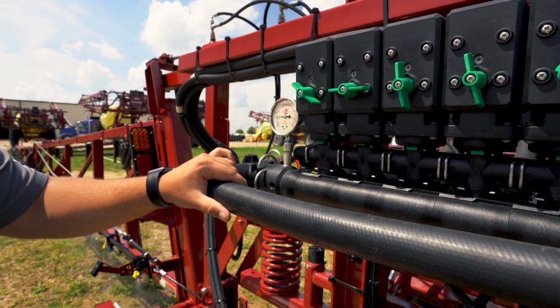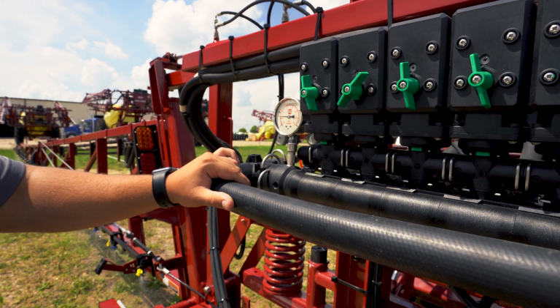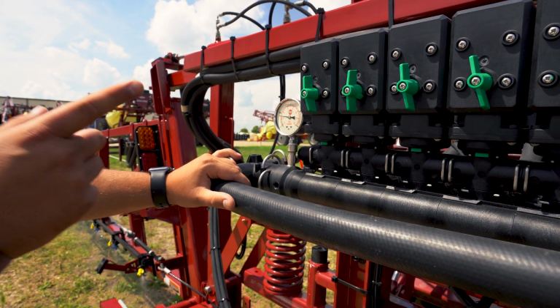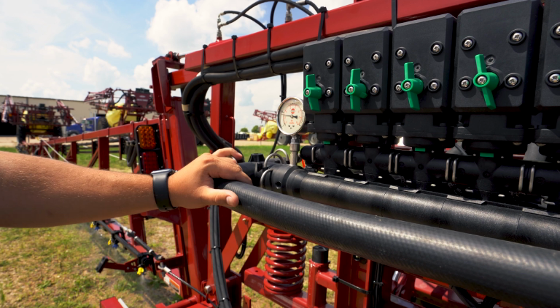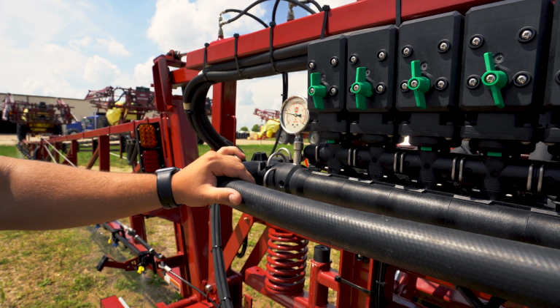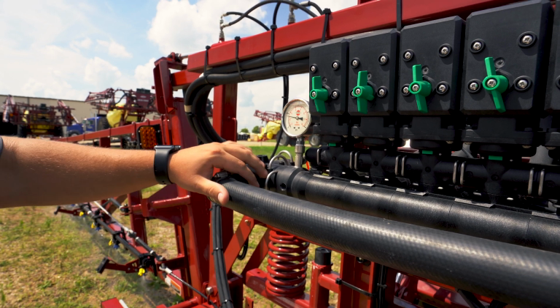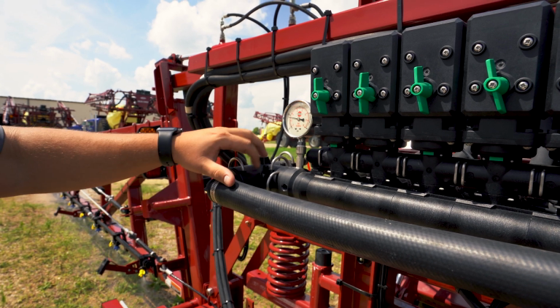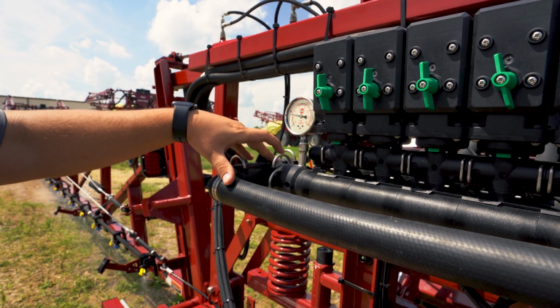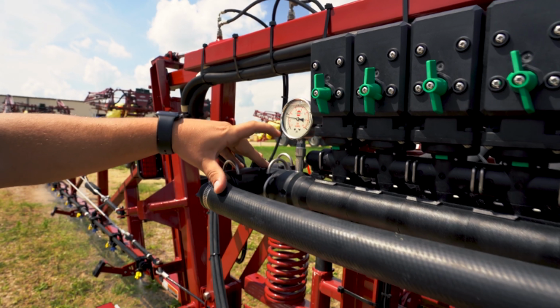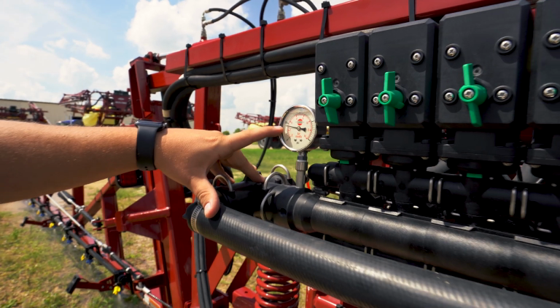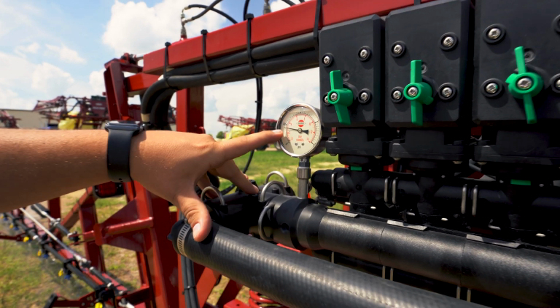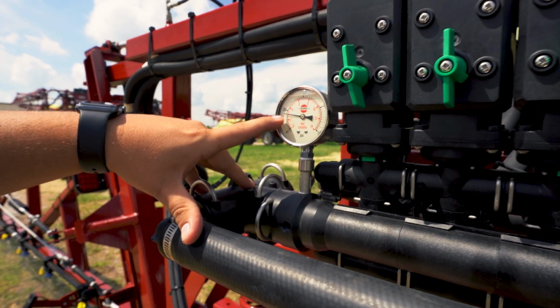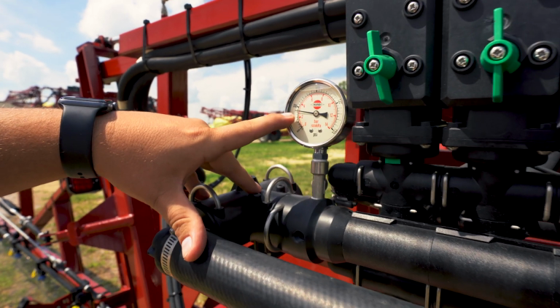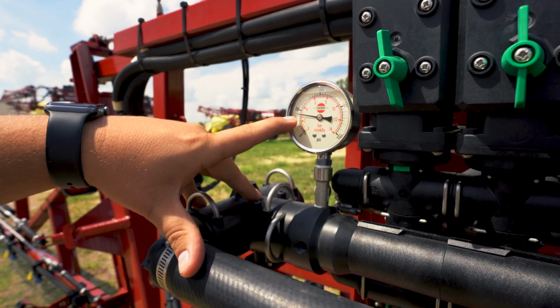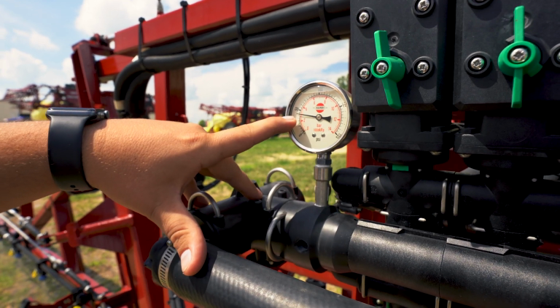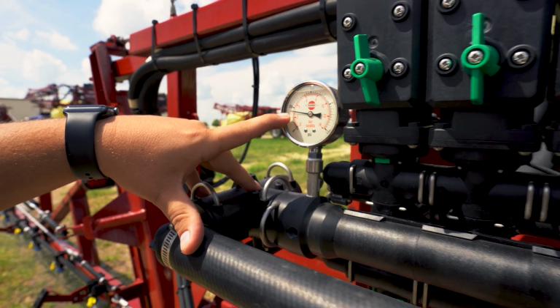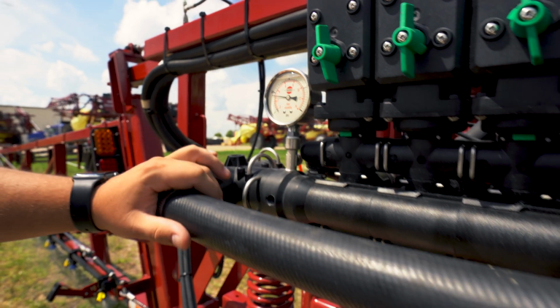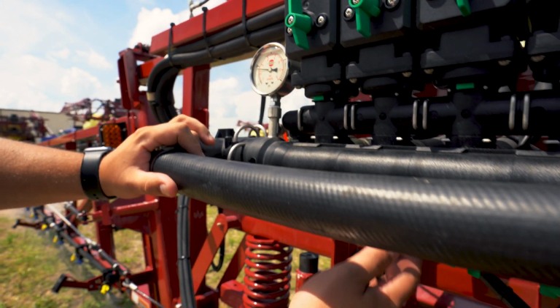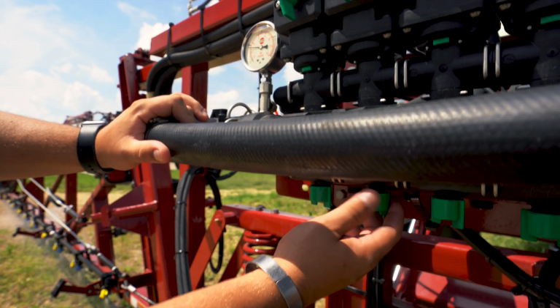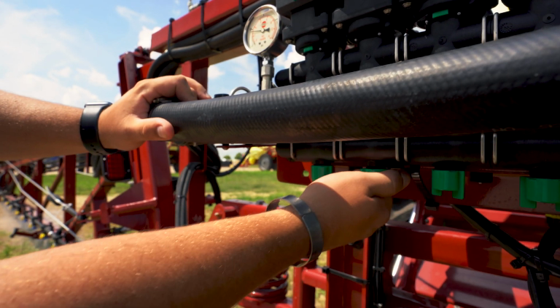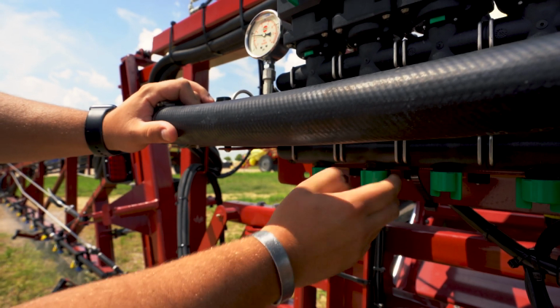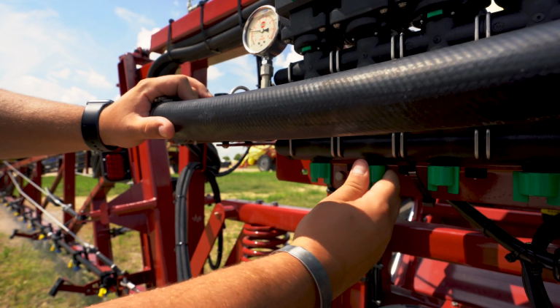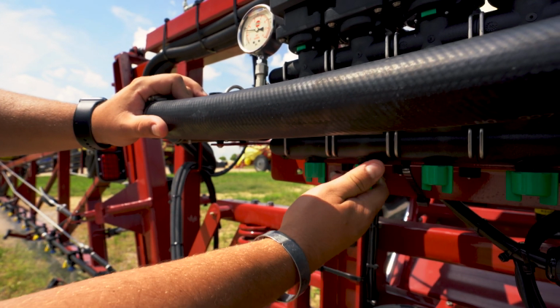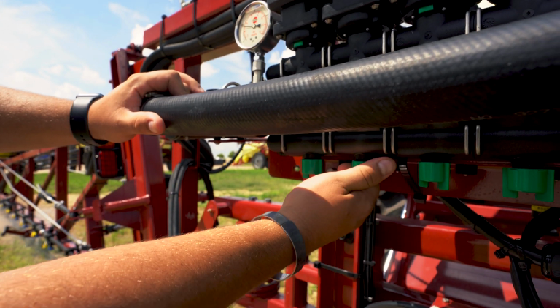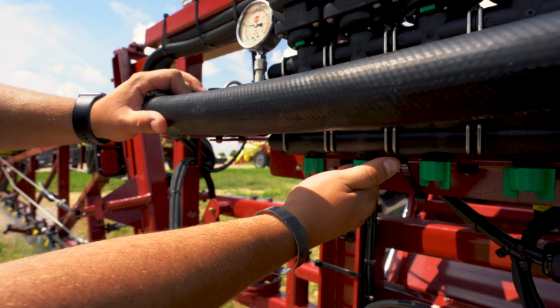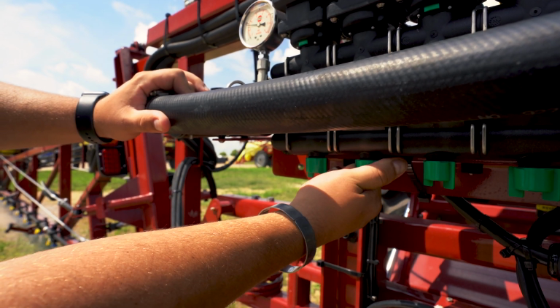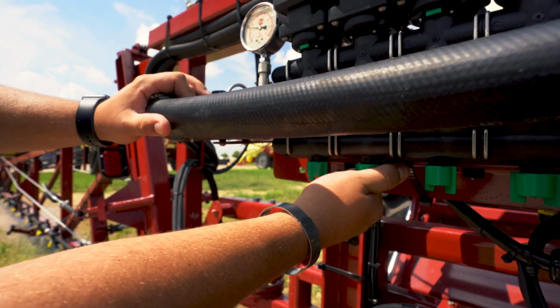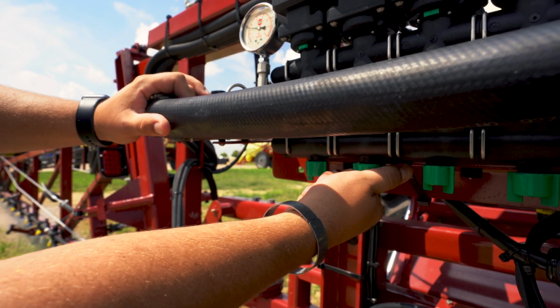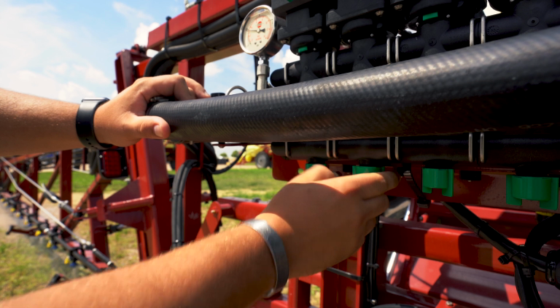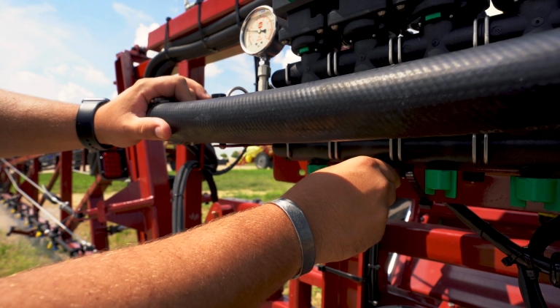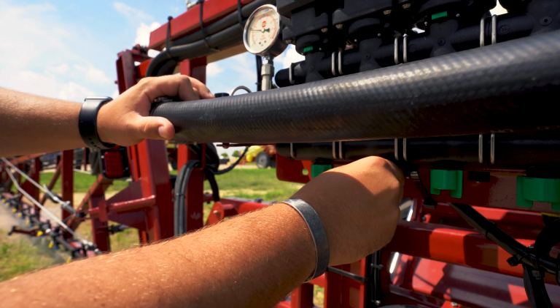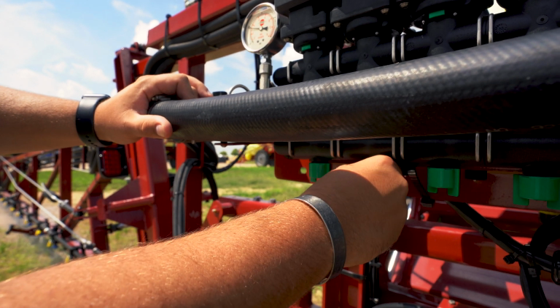As he shuts it off and we see section two come on, we see that section two has dropped to about 40 psi. So now we need to increase this one. We're going to turn the valve until we get back to 45 psi.